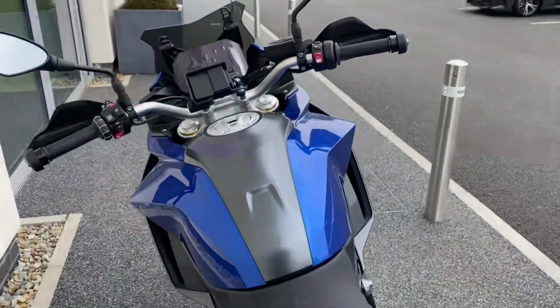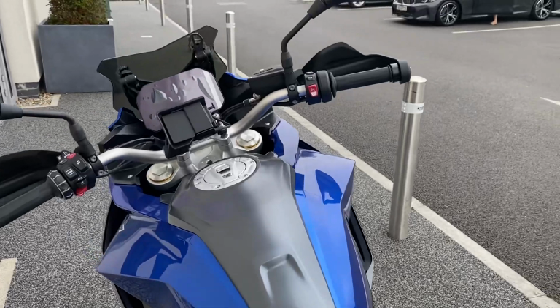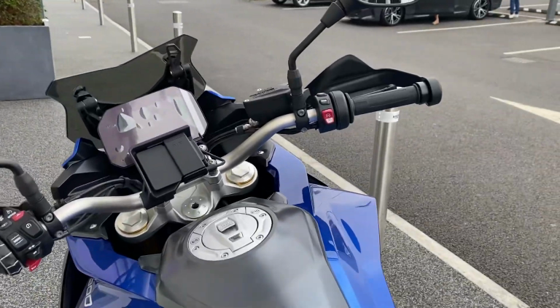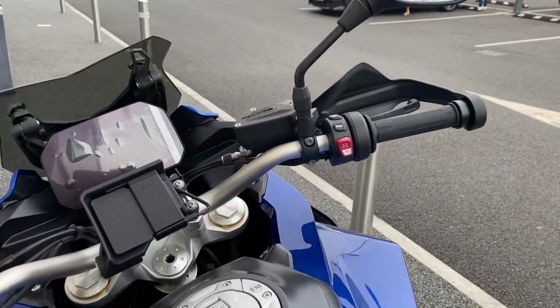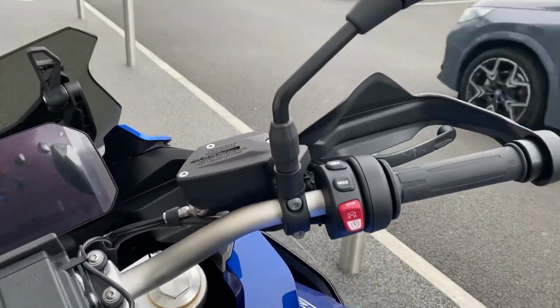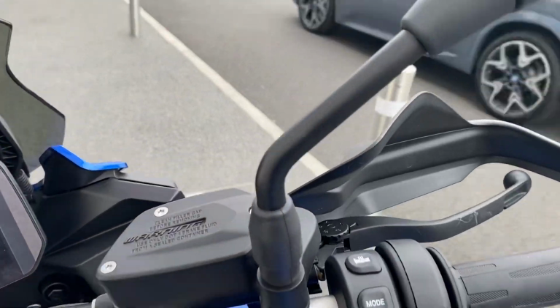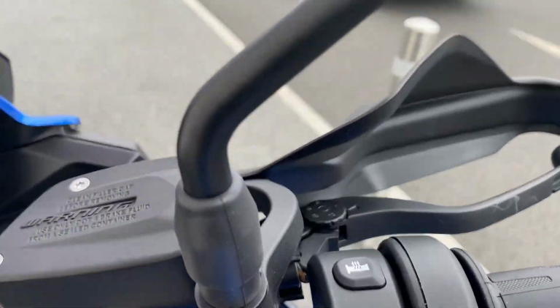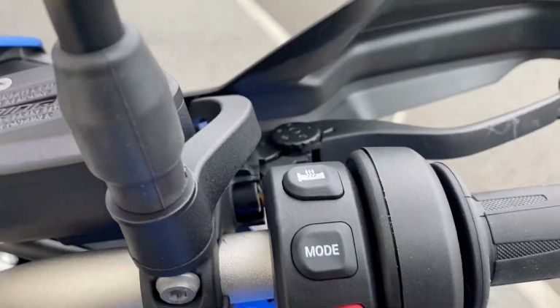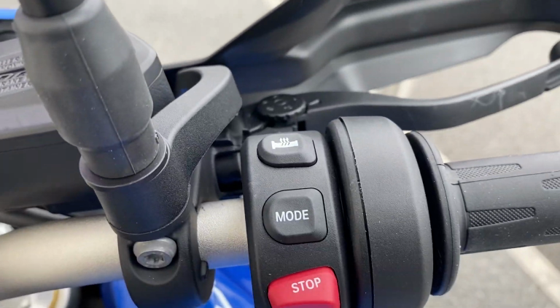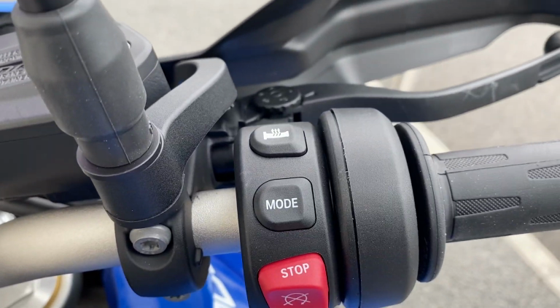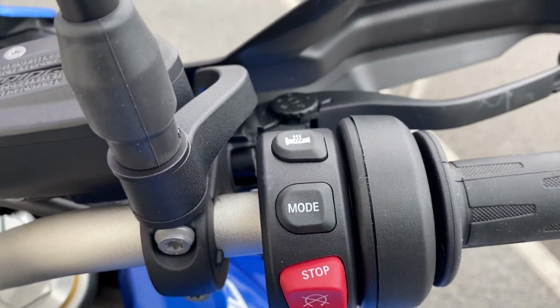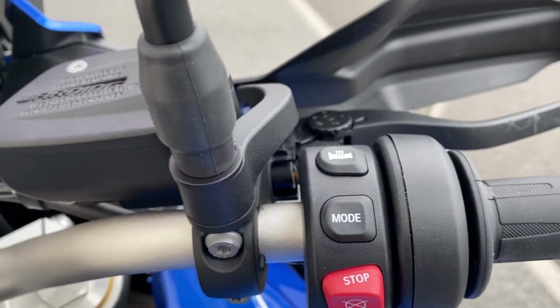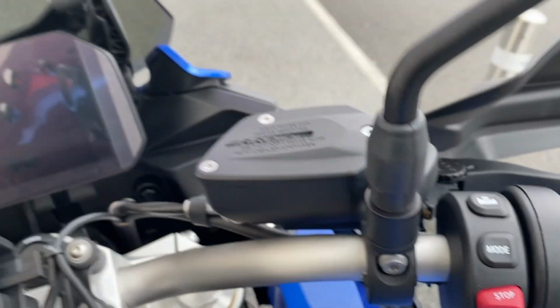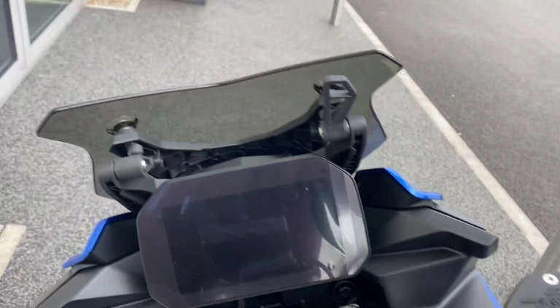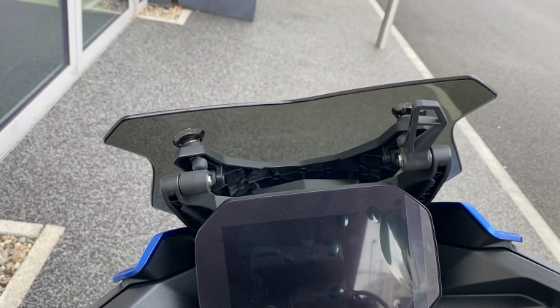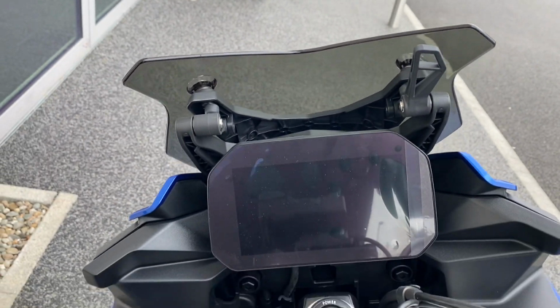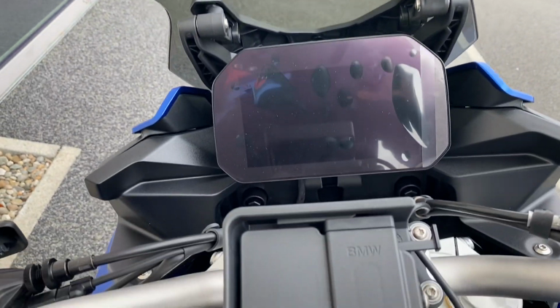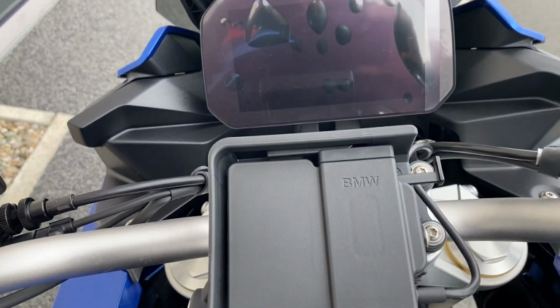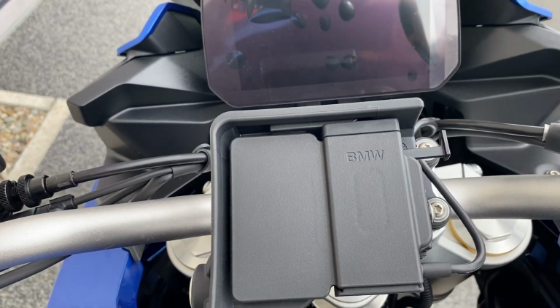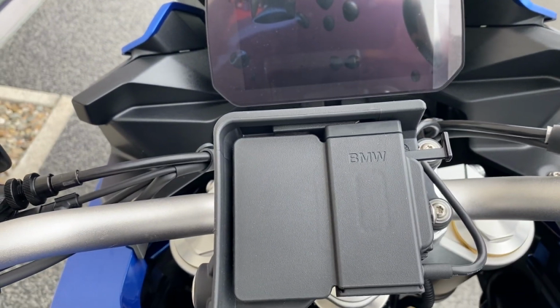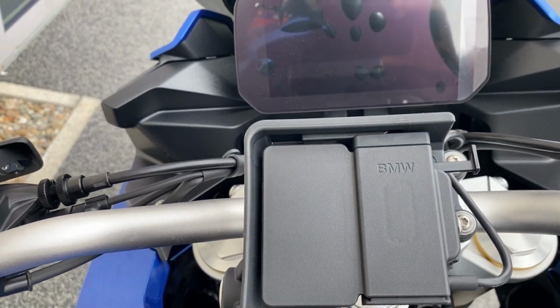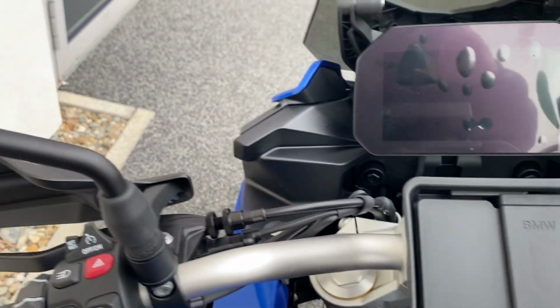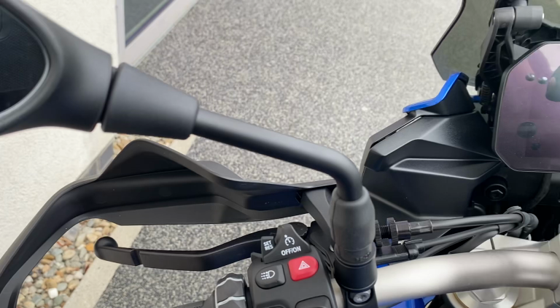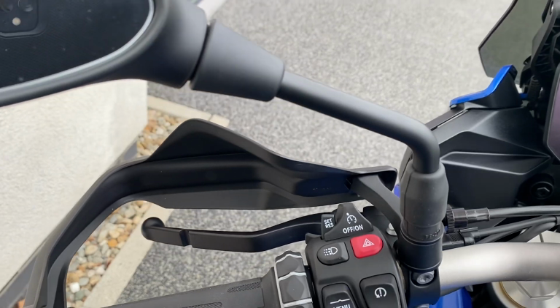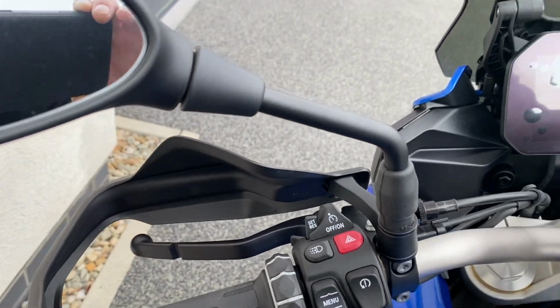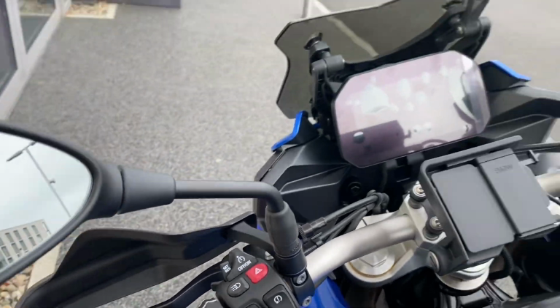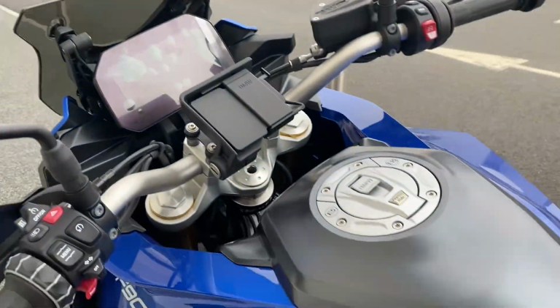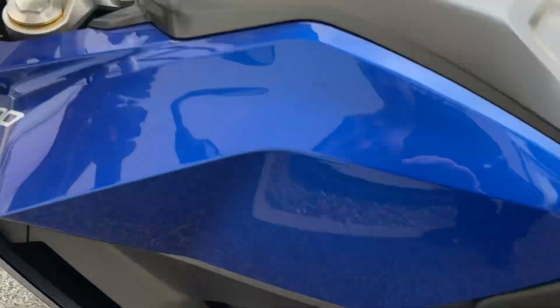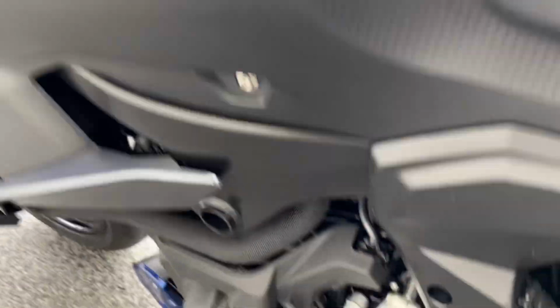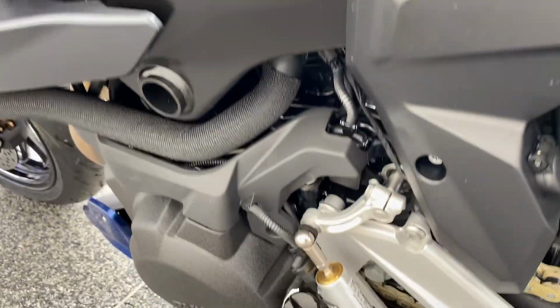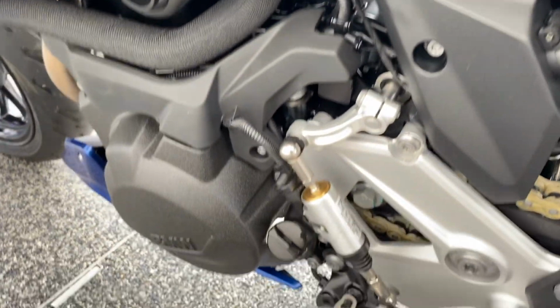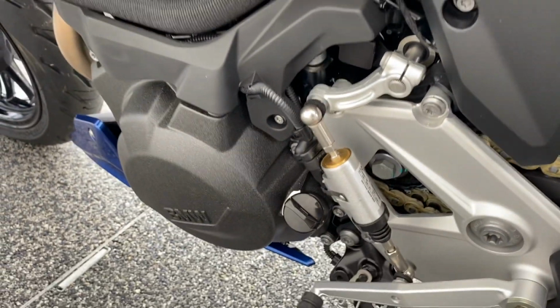A quick run through on the controls up front: you have your heated grips and your riding modes, TFT display, preparation for sat-nav, that's also for cruise control, and that's also for quick shifter.